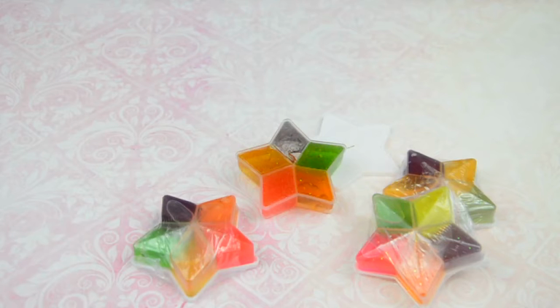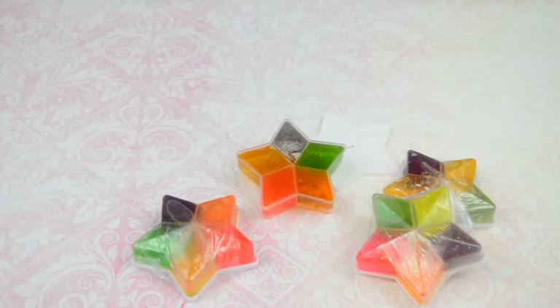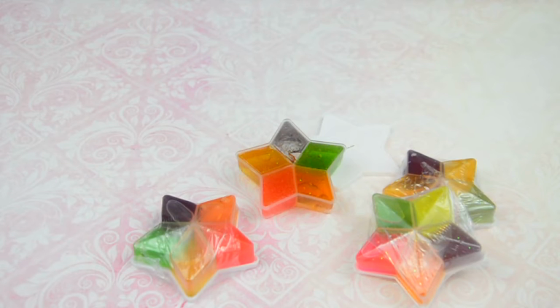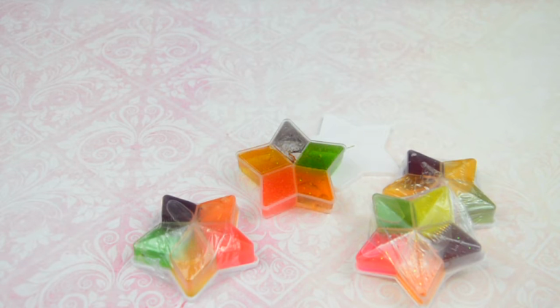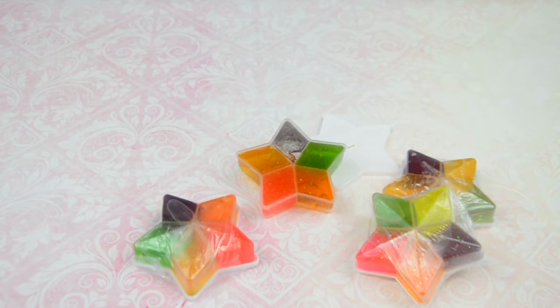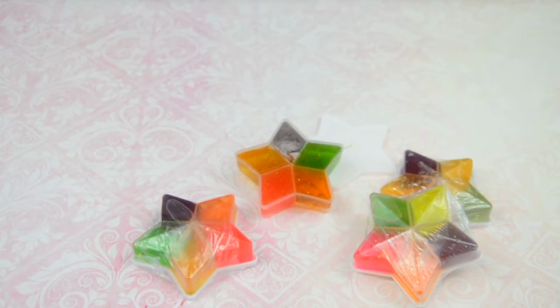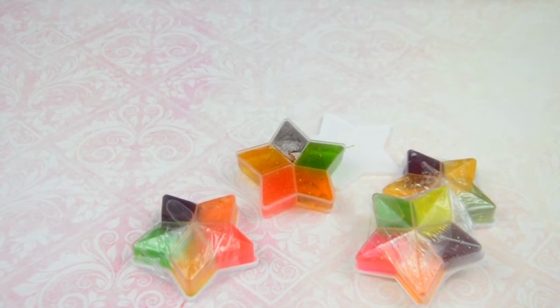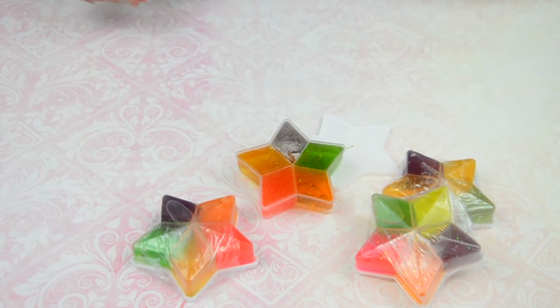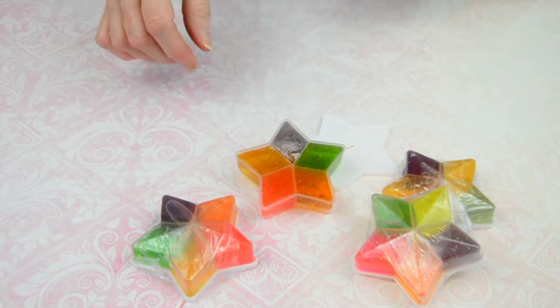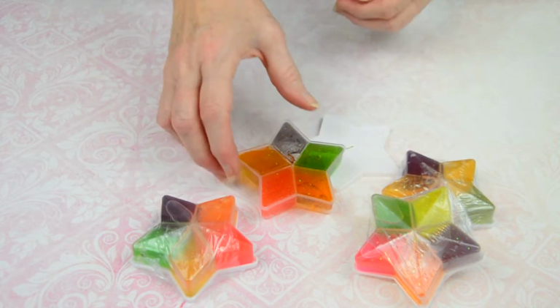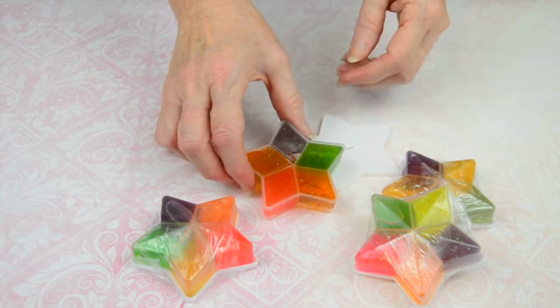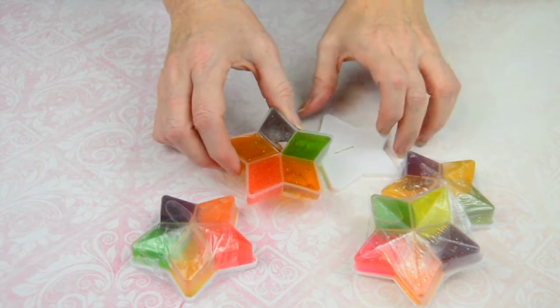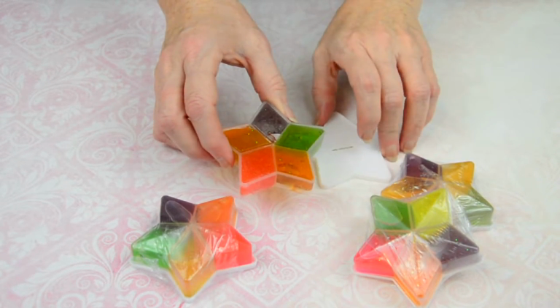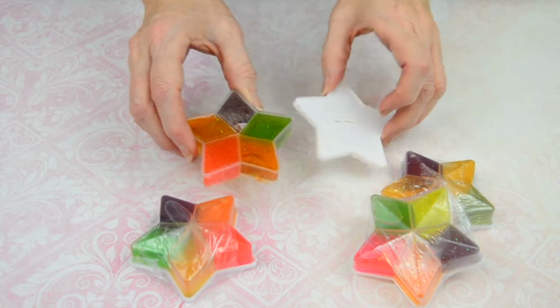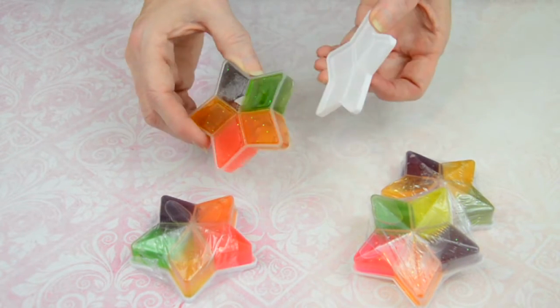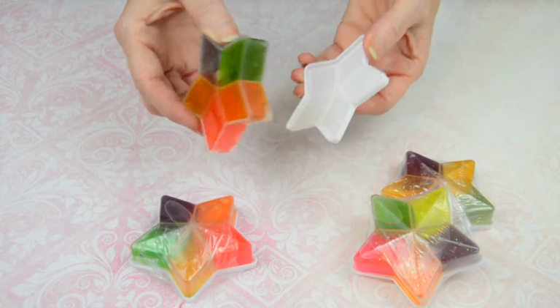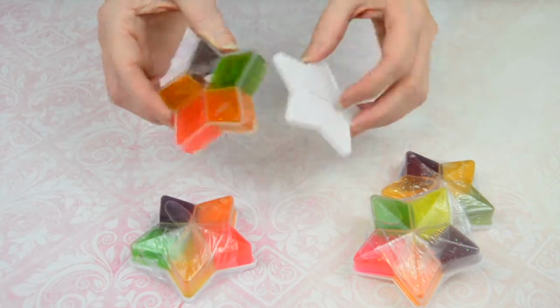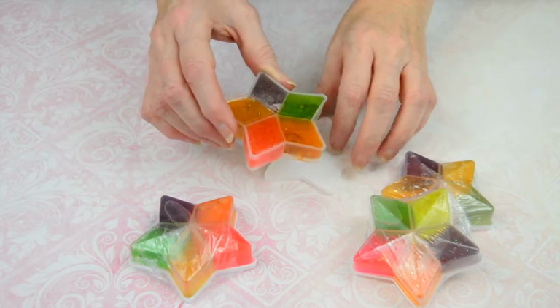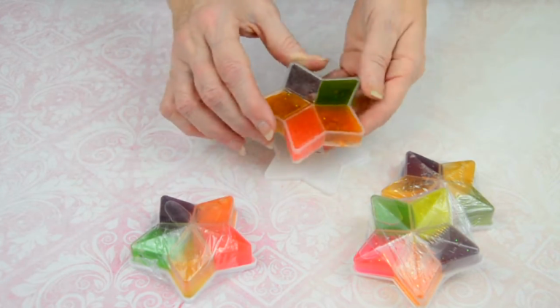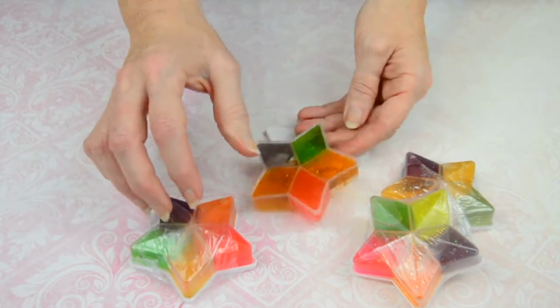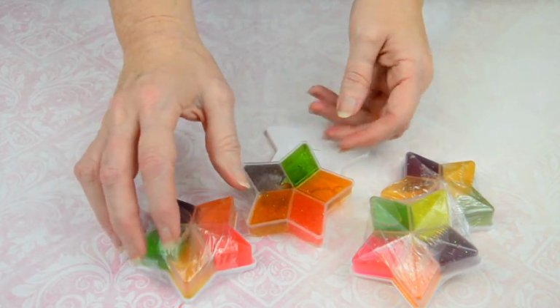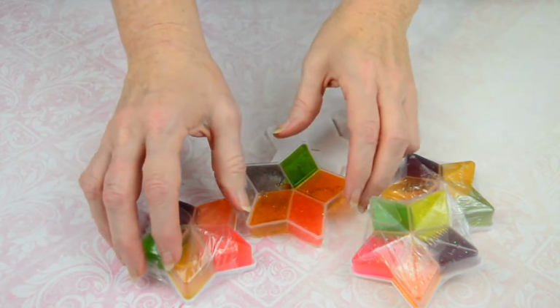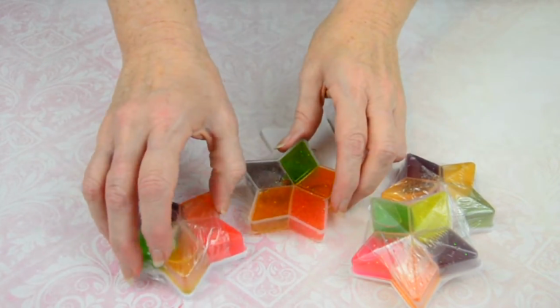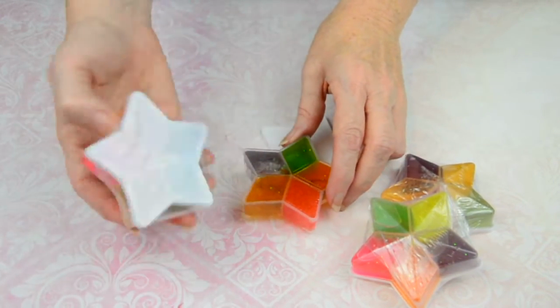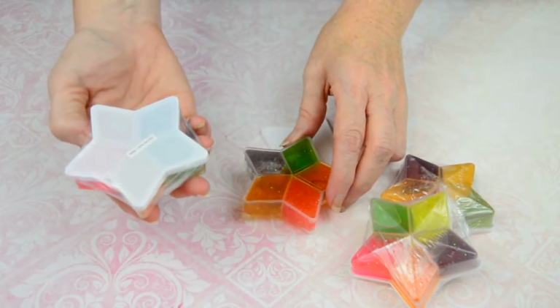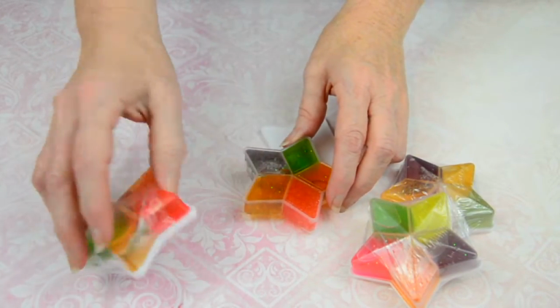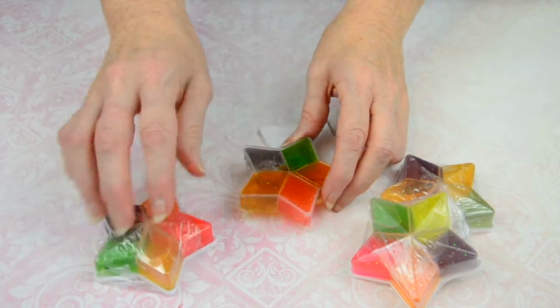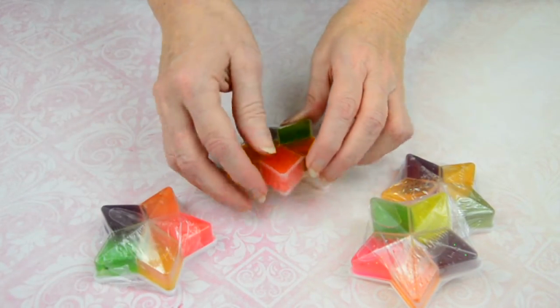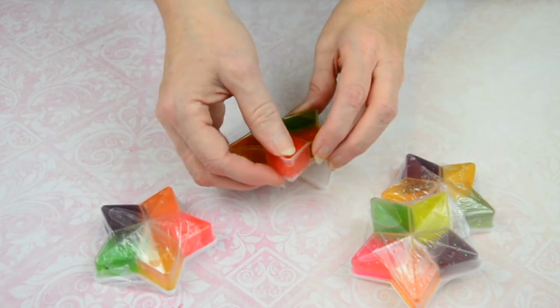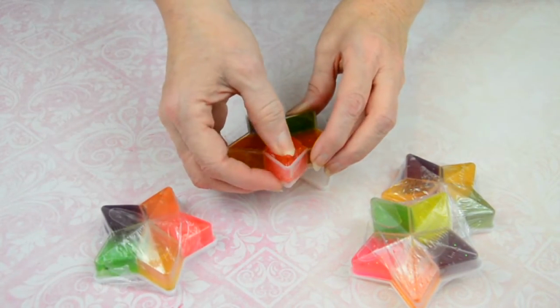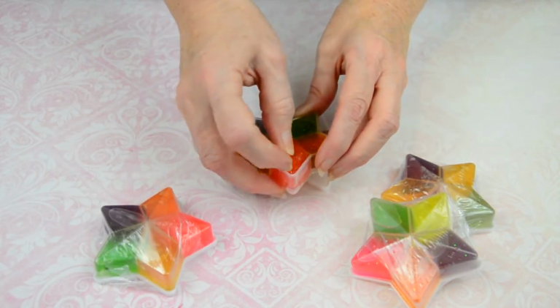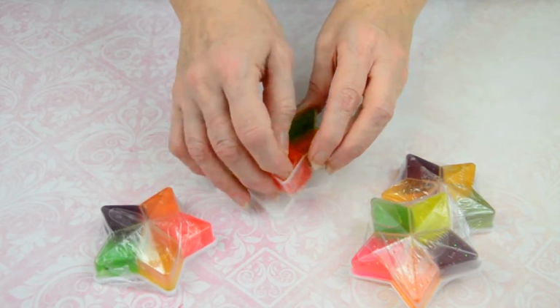Hey everyone, Renee here with Soda Pop Squishies. Just wanted to show you one of the cool items that we have in store, and it is our brand new star shaped putty.